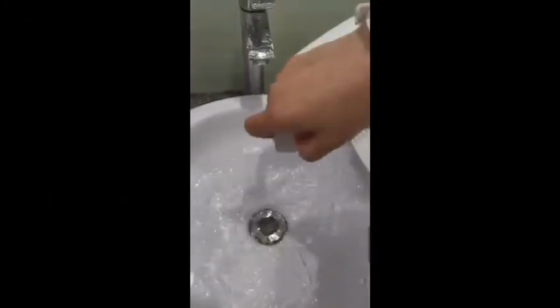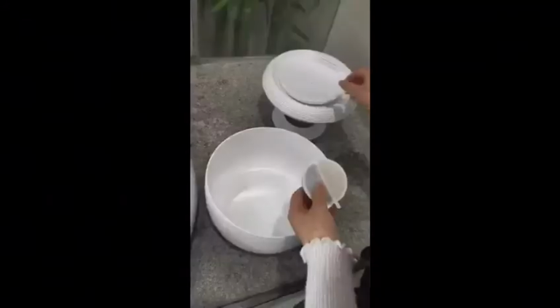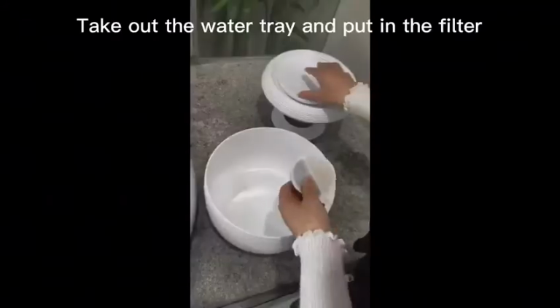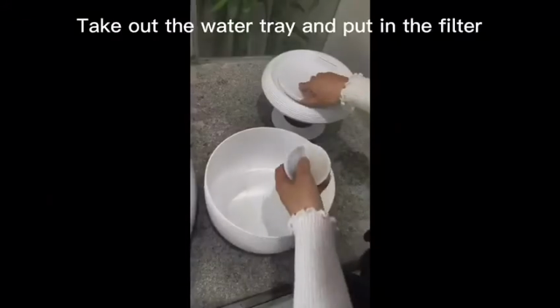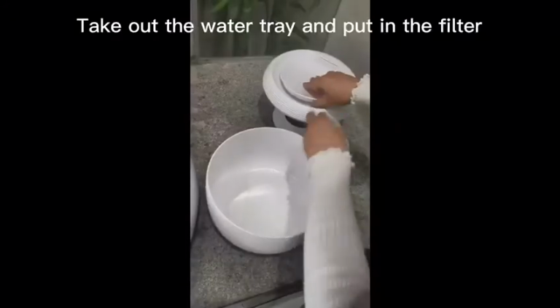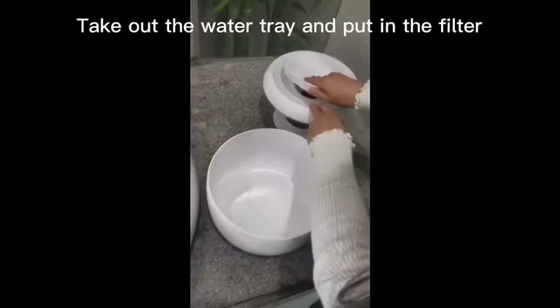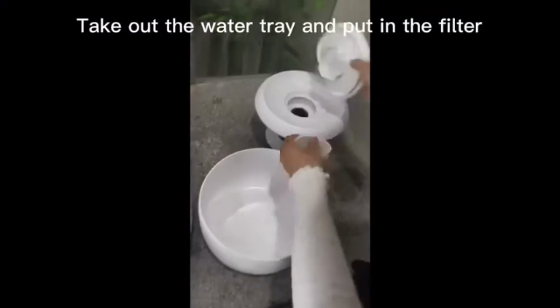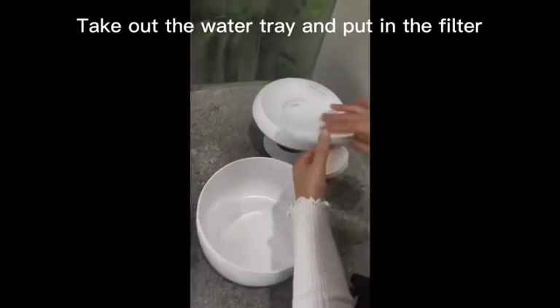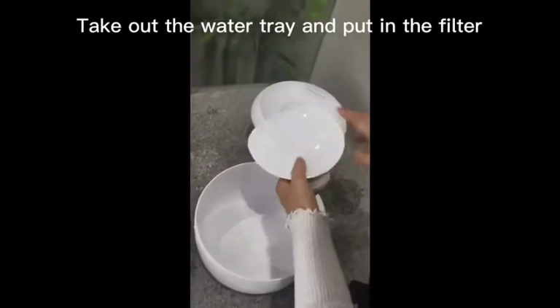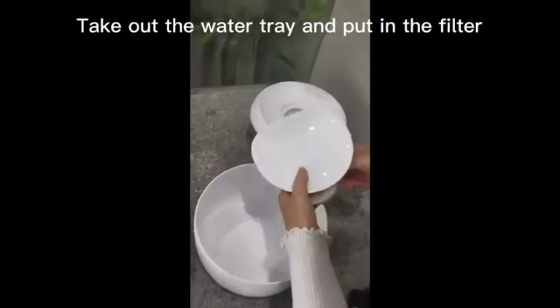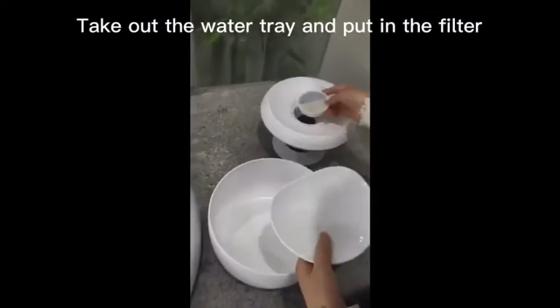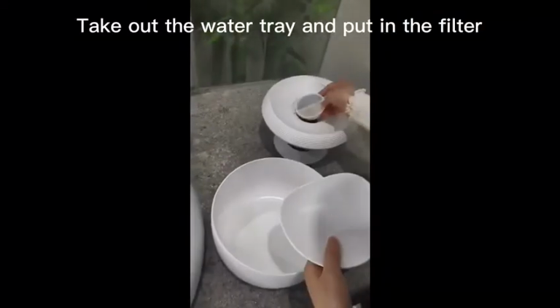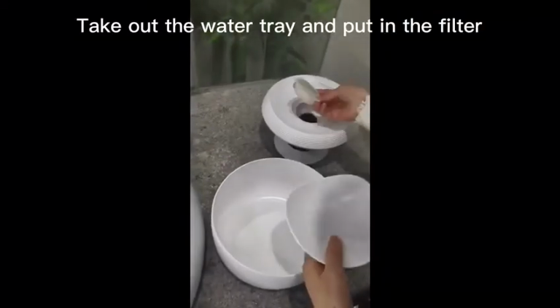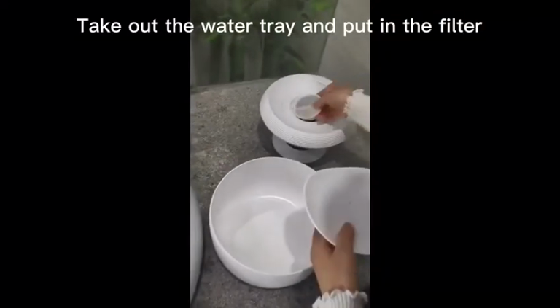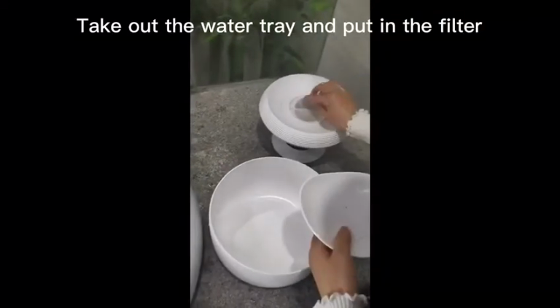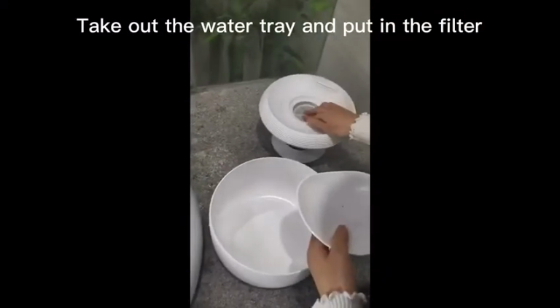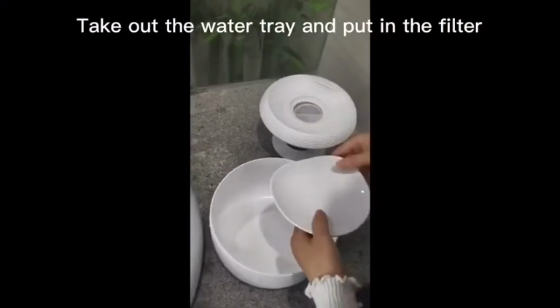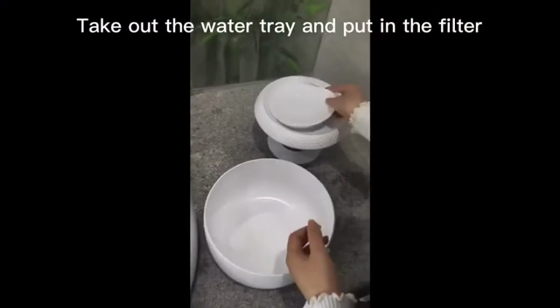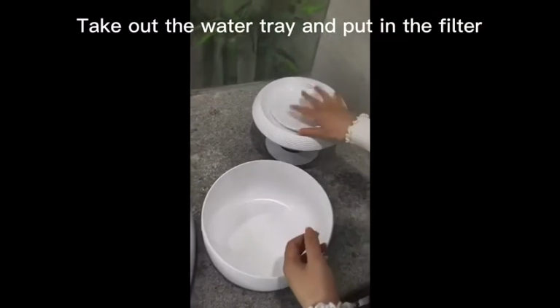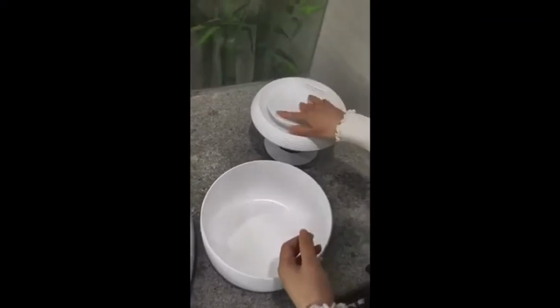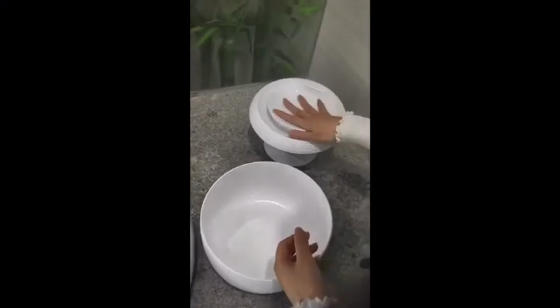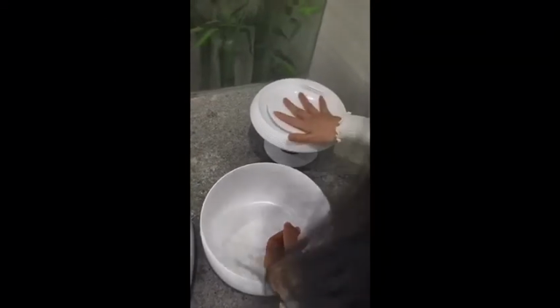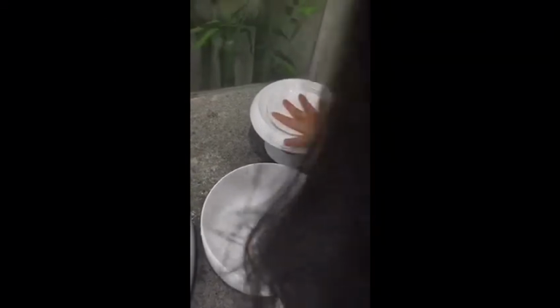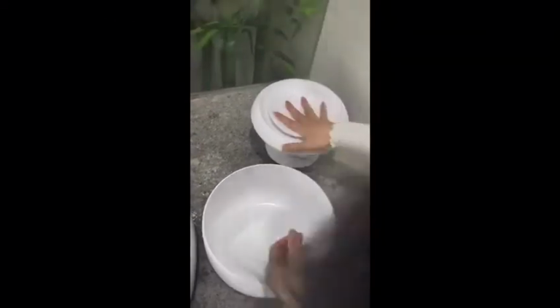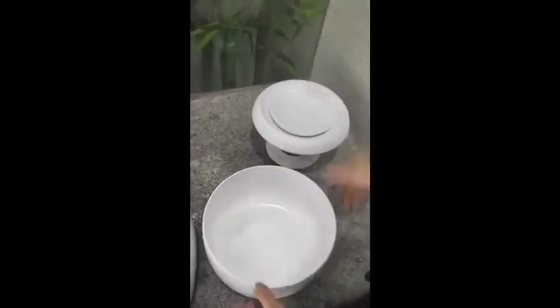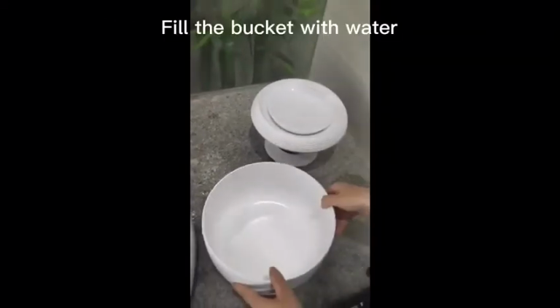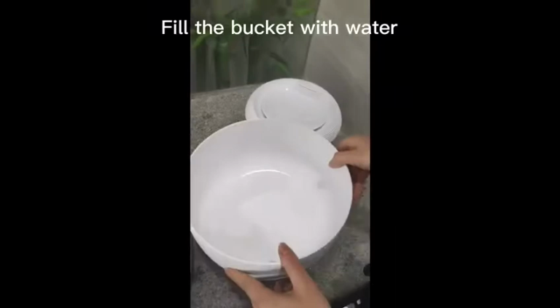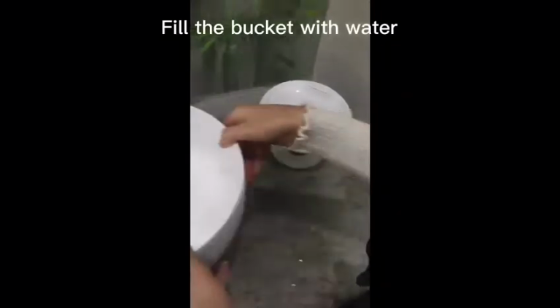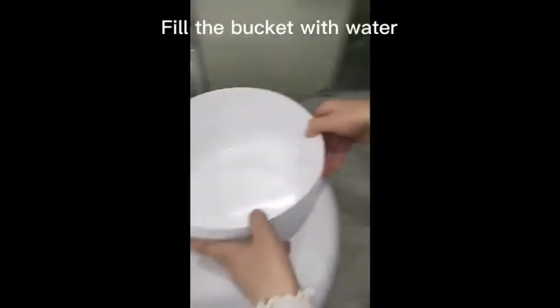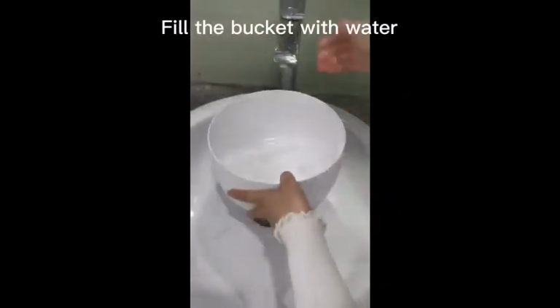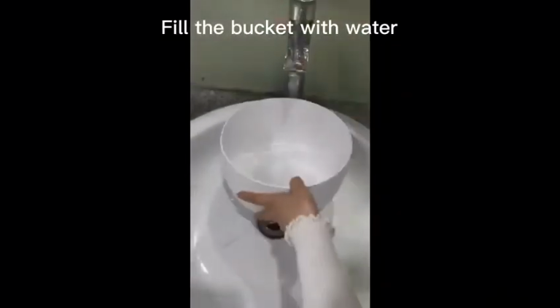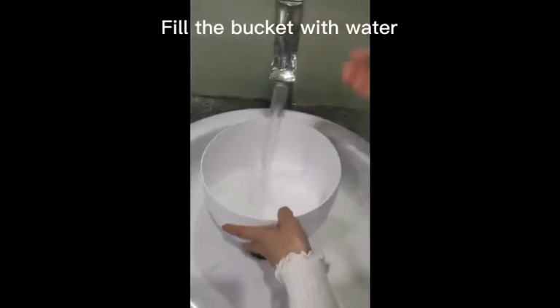Take out the water tray and put in the filter. Fill the bucket with water.